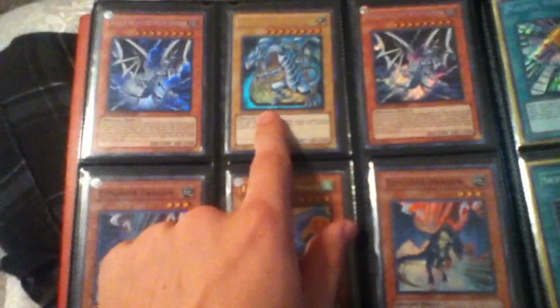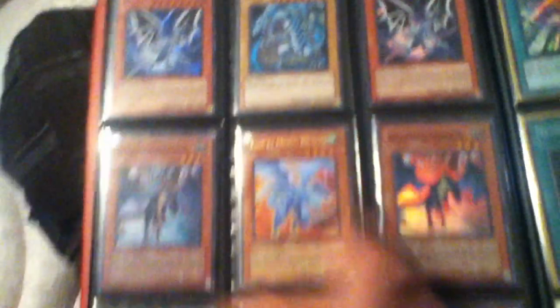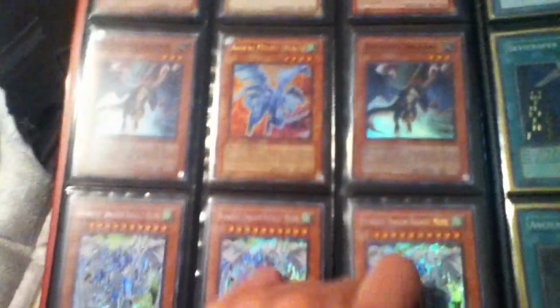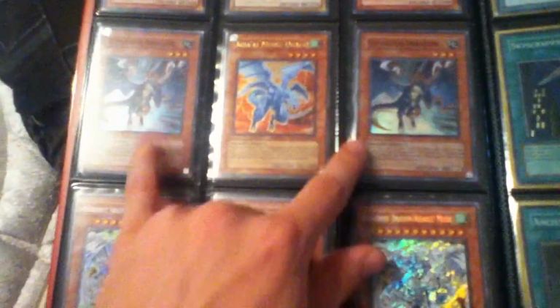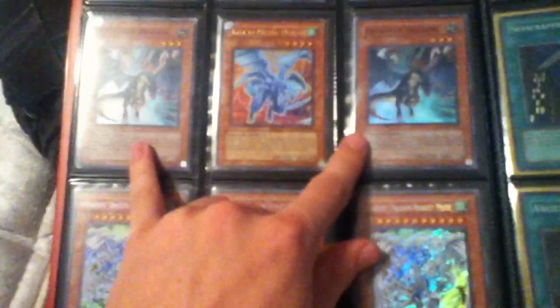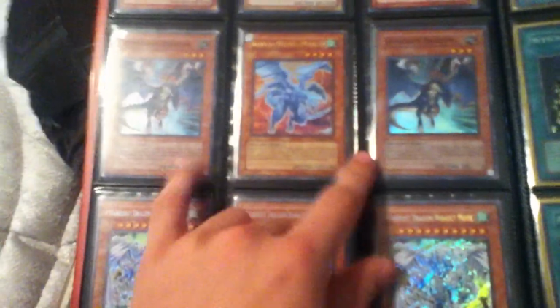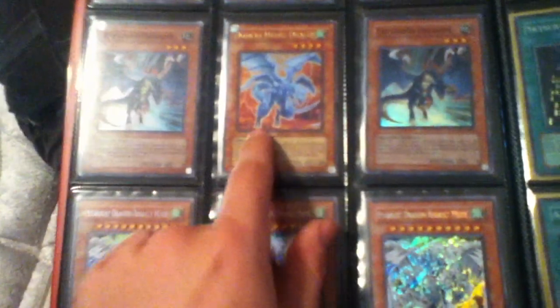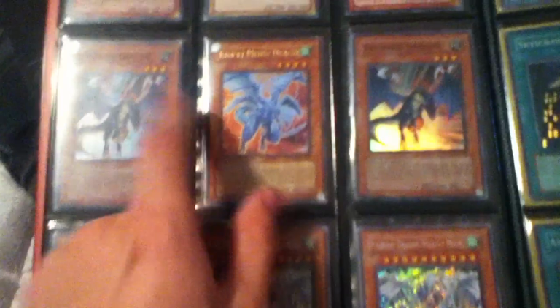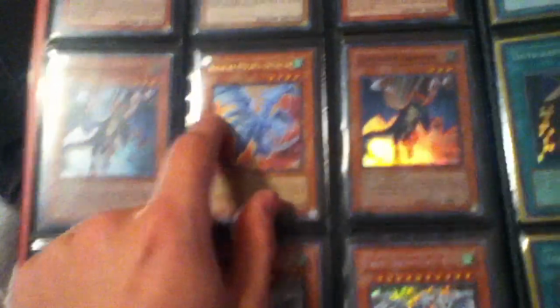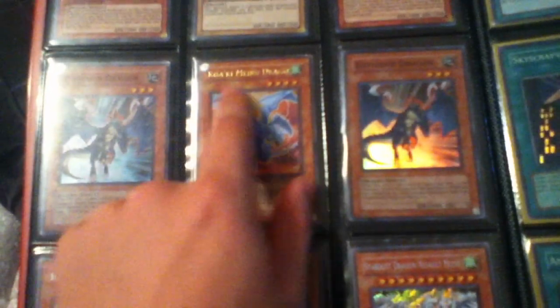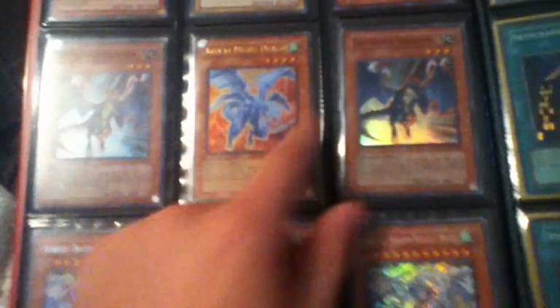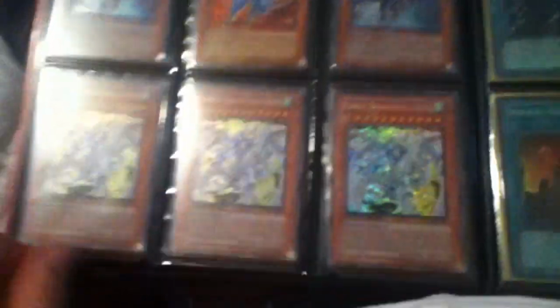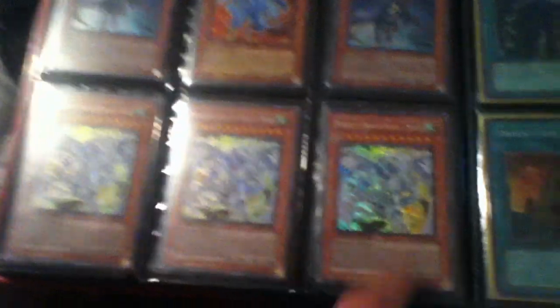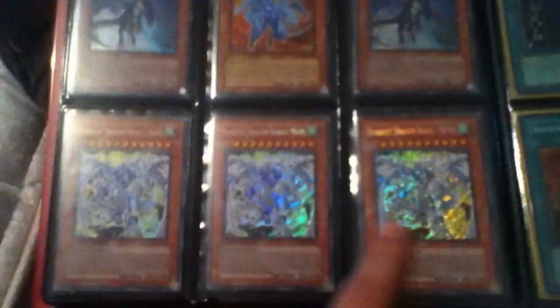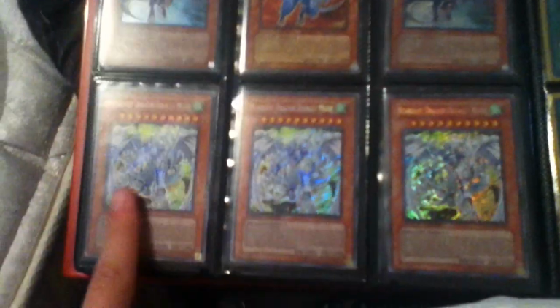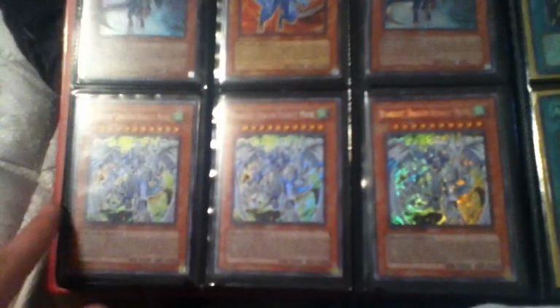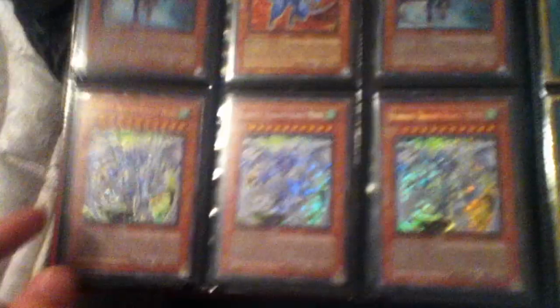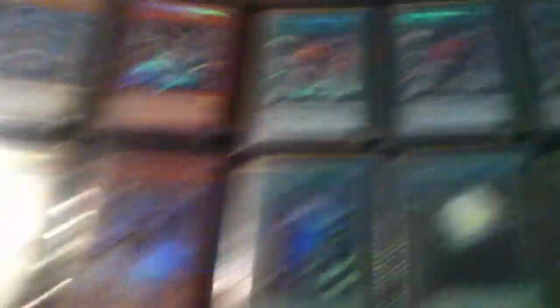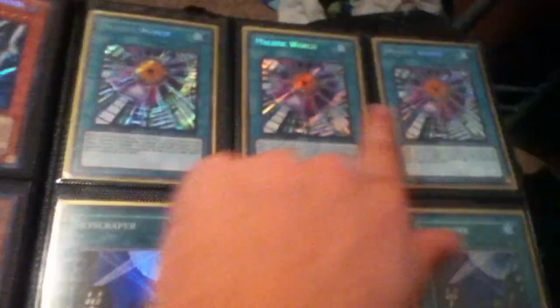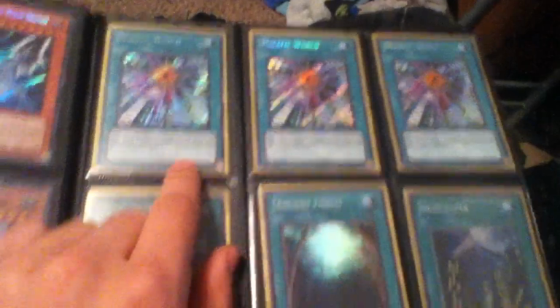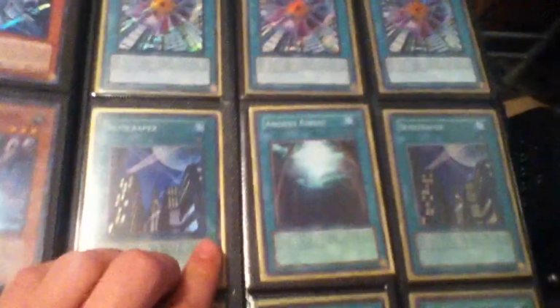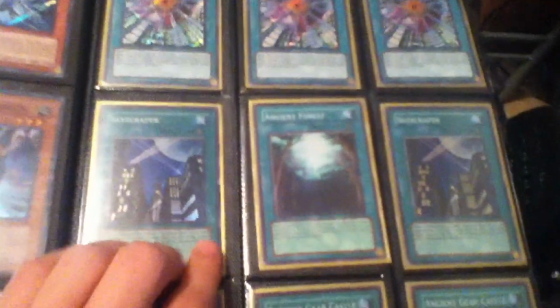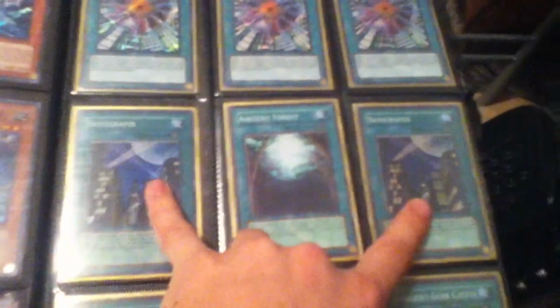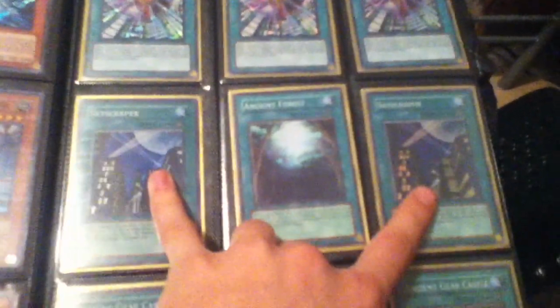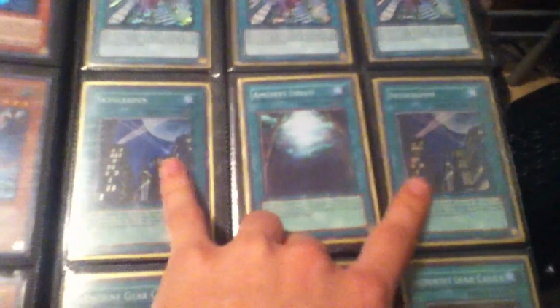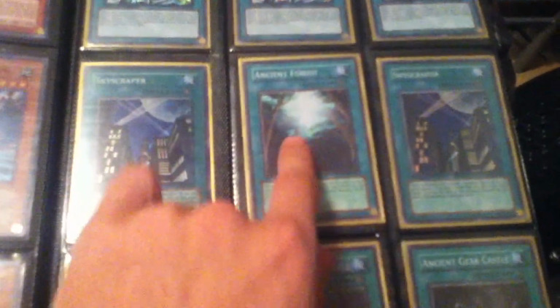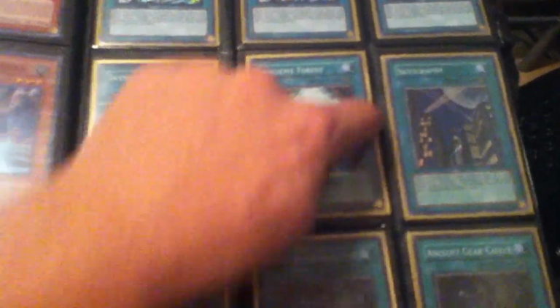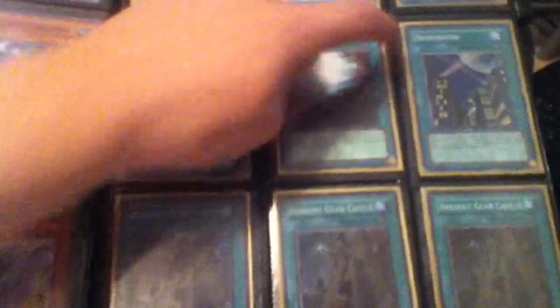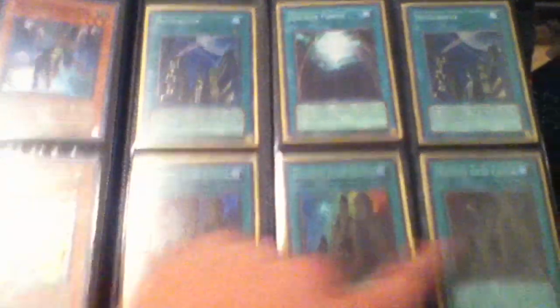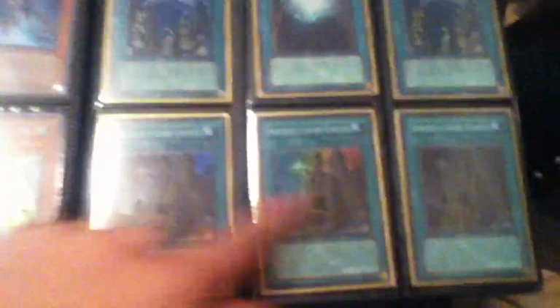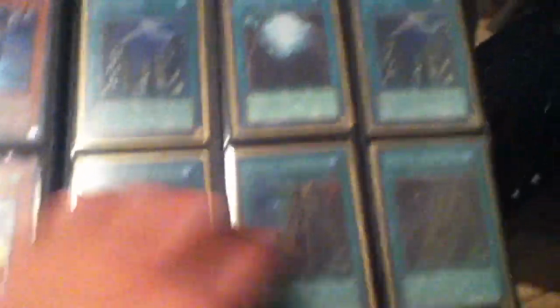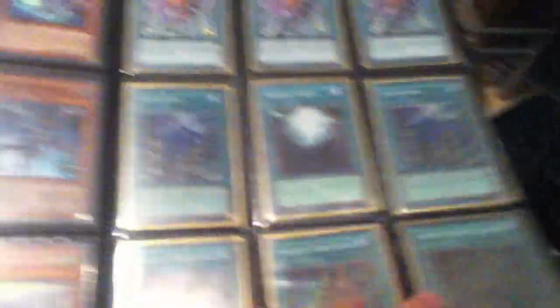And an Ultra Blue Eyes, 2 Super Exploder Dragons, and an Ultra Bad Condition Kwaki Mero Drago. 3 Secret Stardust Dragon Assault Modes, 3 Secret Malefic Worlds, 2 Super Skyscrapers and a Super Ancient Forest, 3 Secret Ancient Gear Castles.